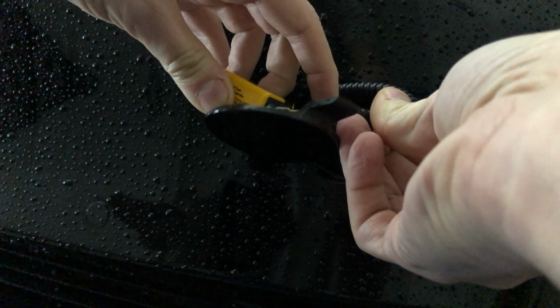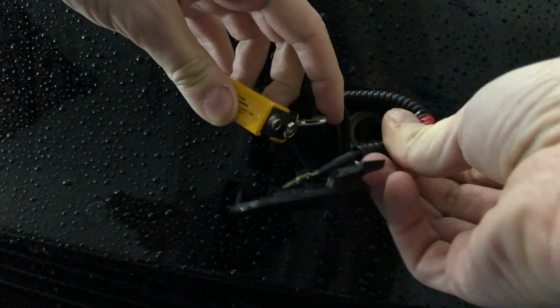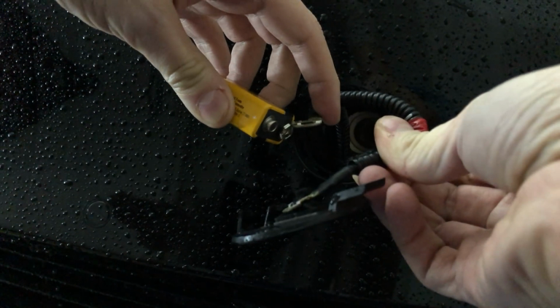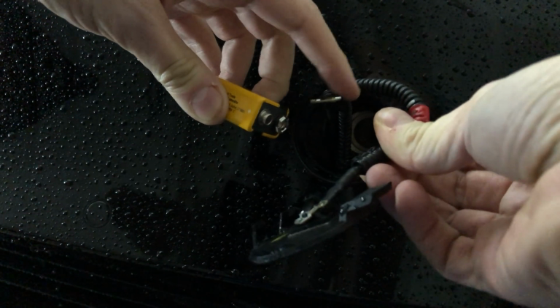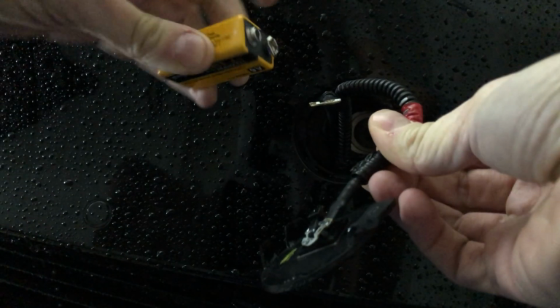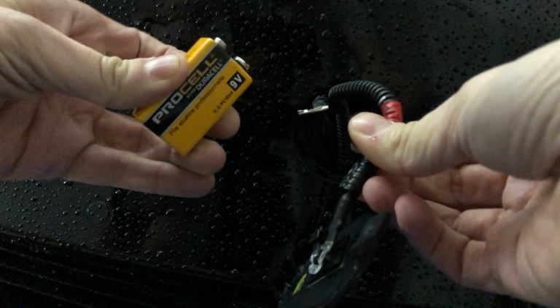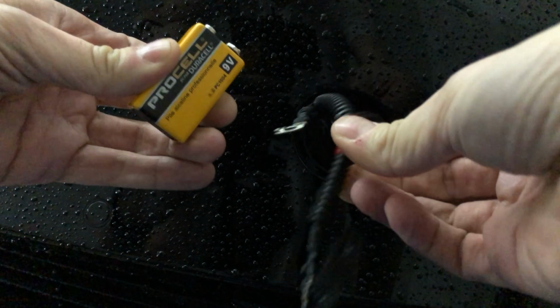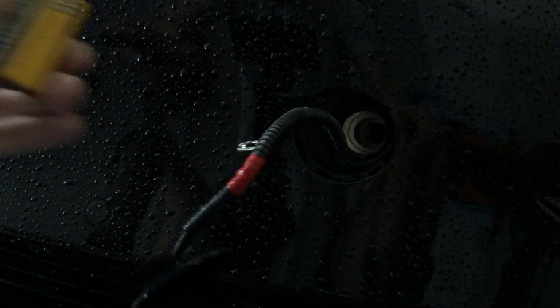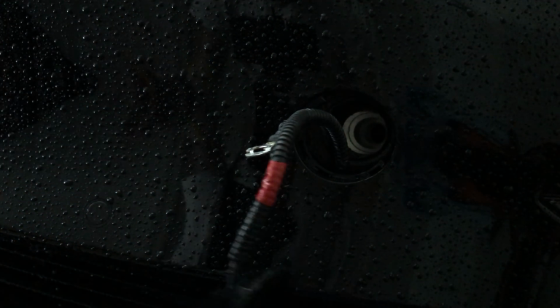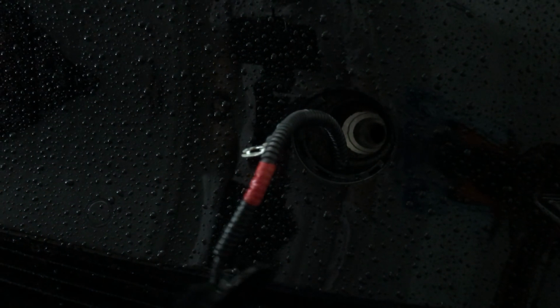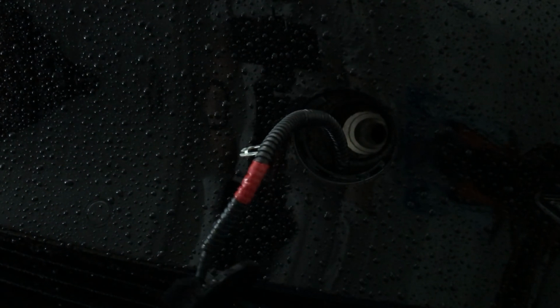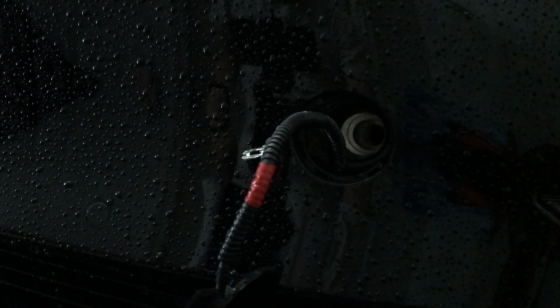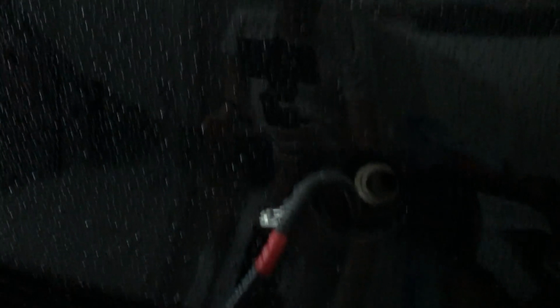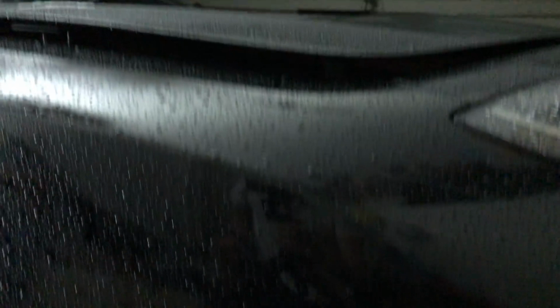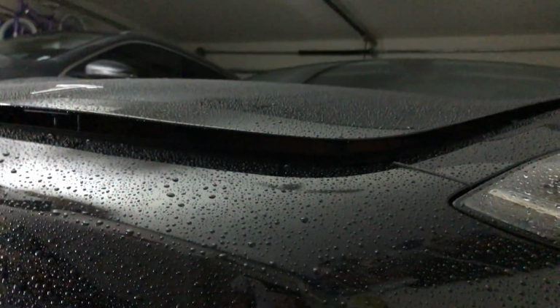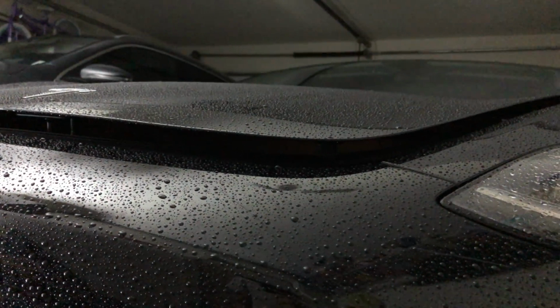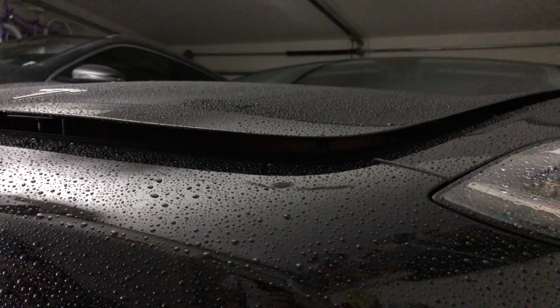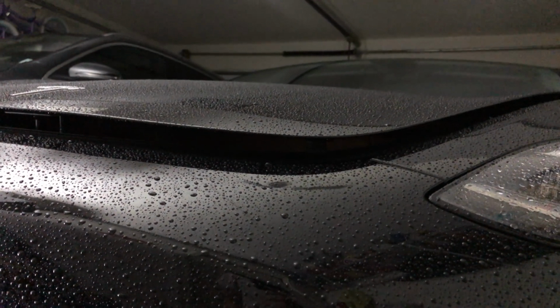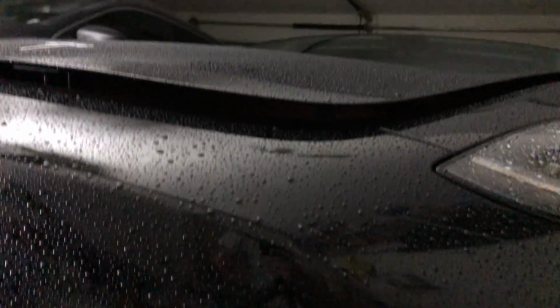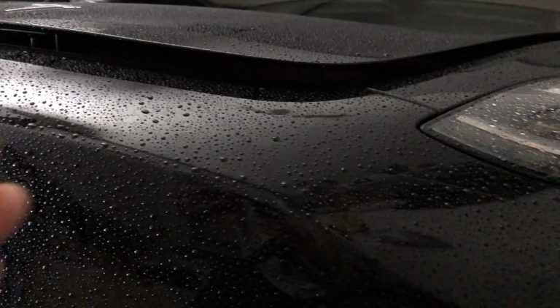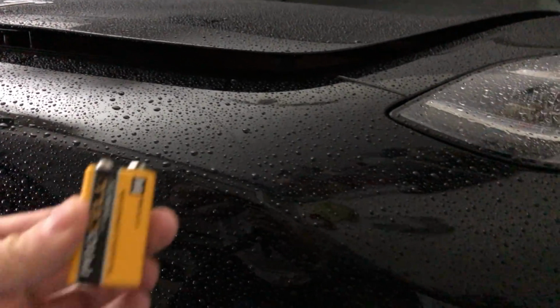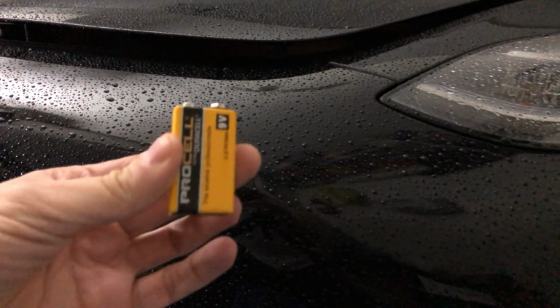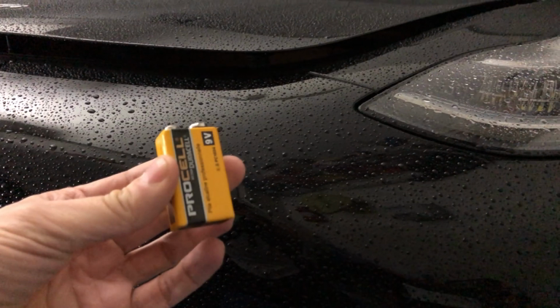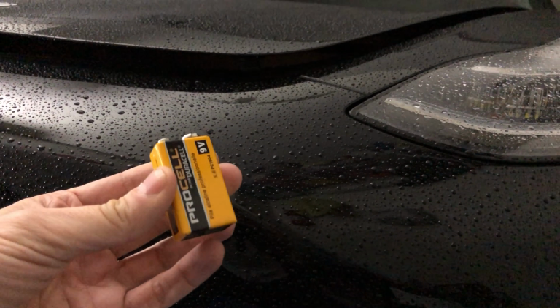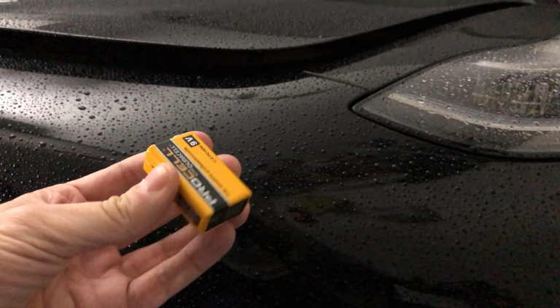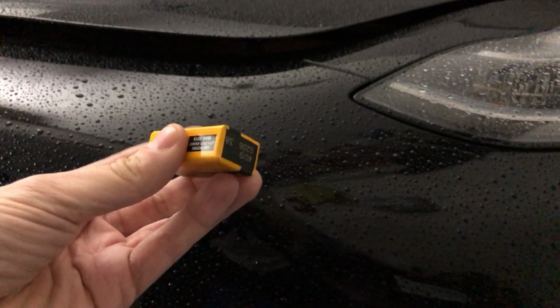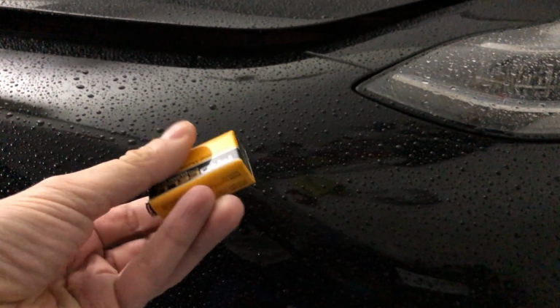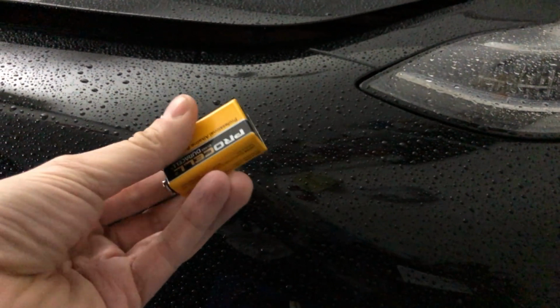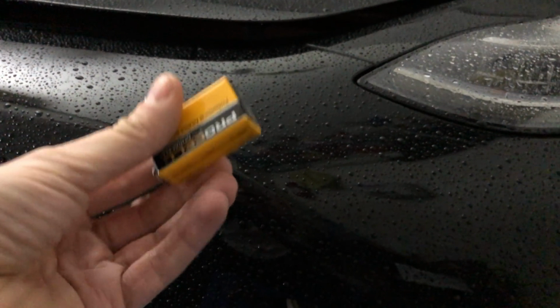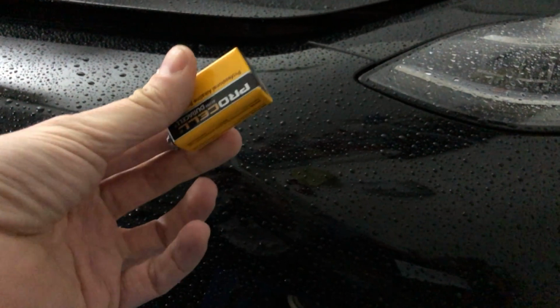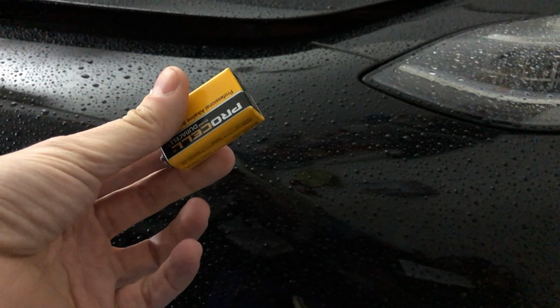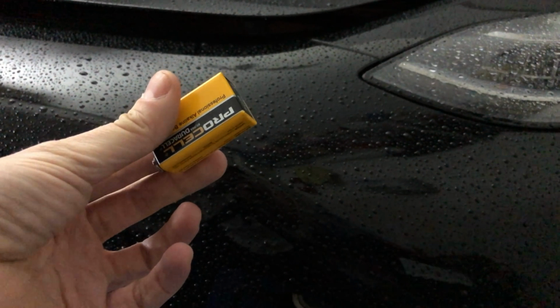Wow, a 9-volt battery just opened the trunk. There's your emergency escape mechanism — a 9-volt battery.